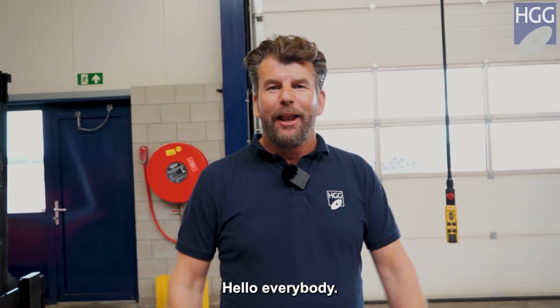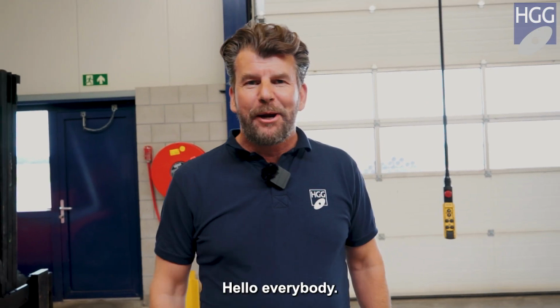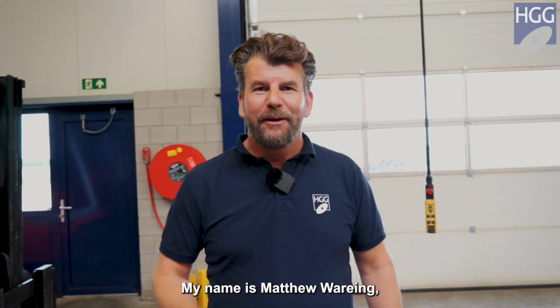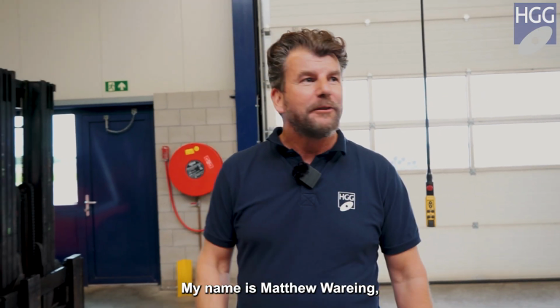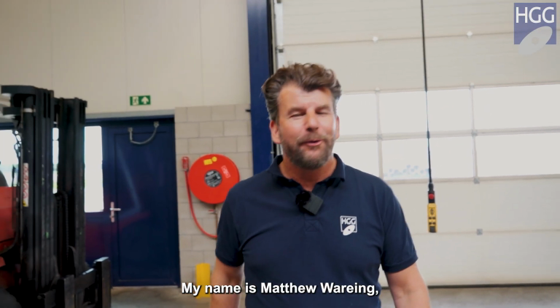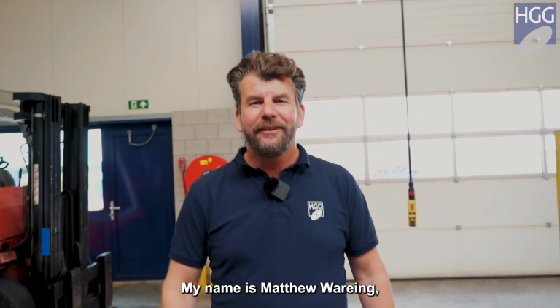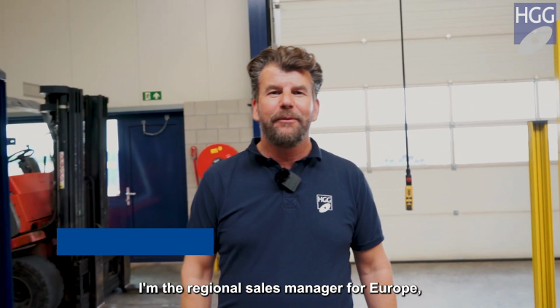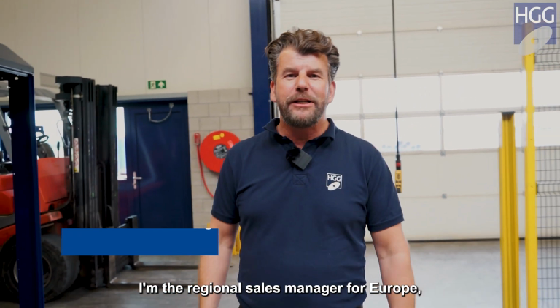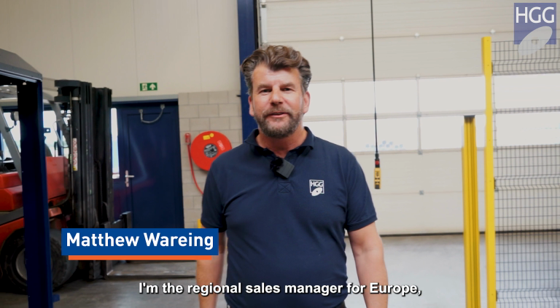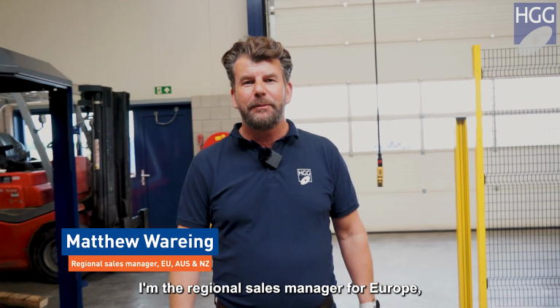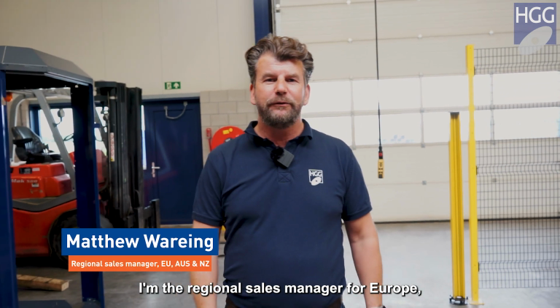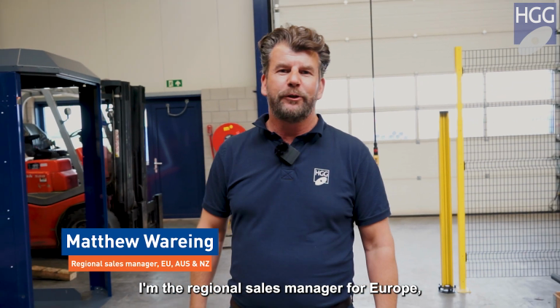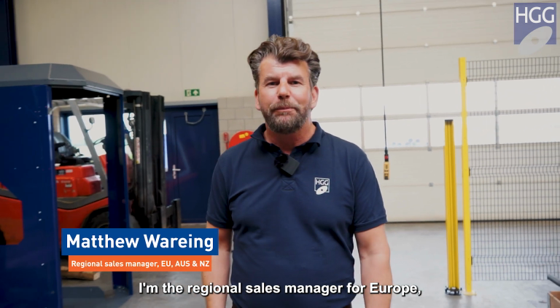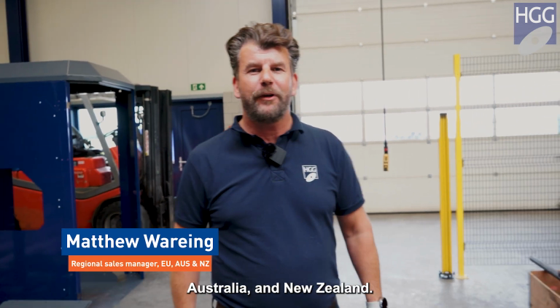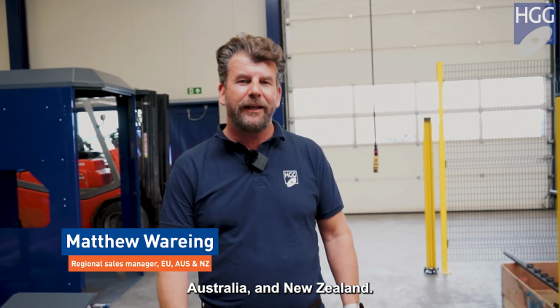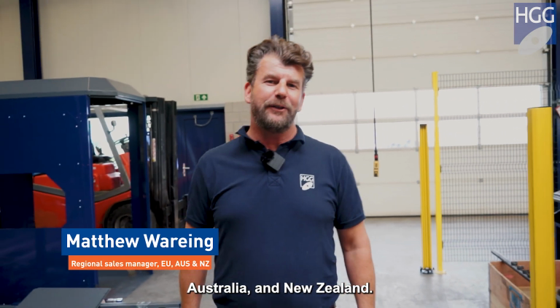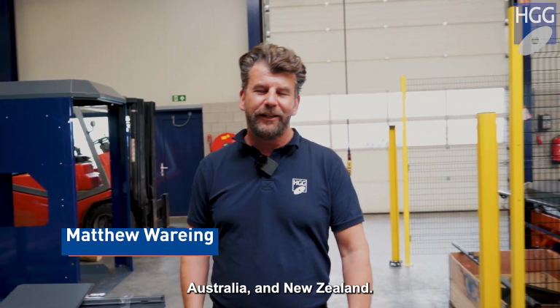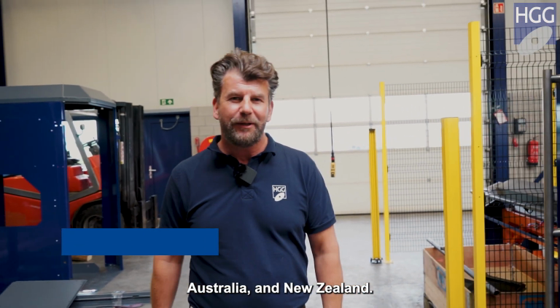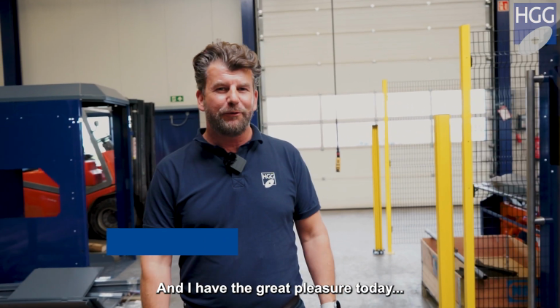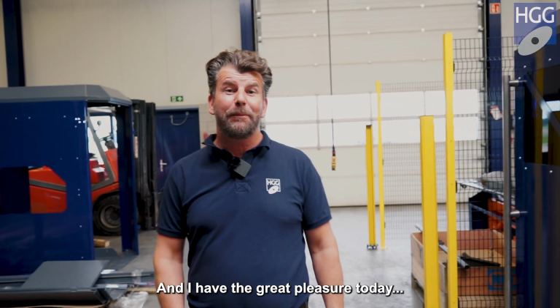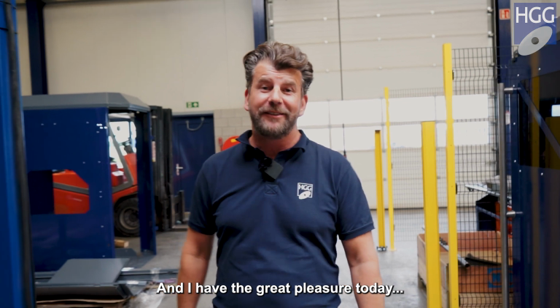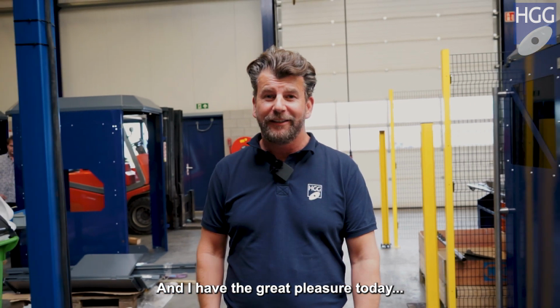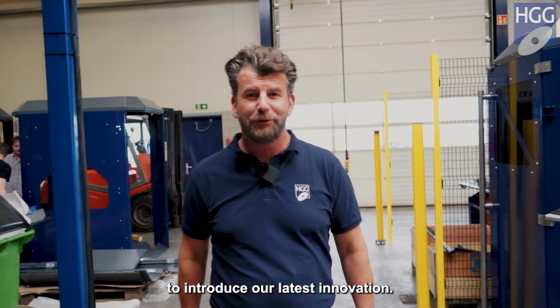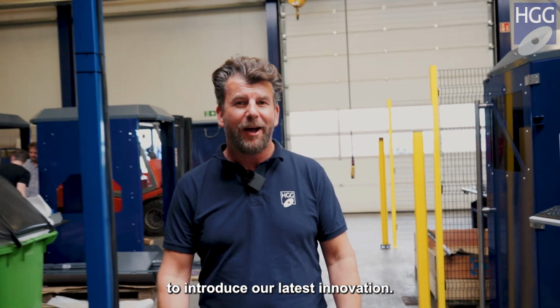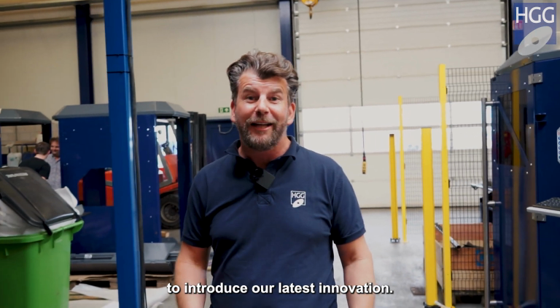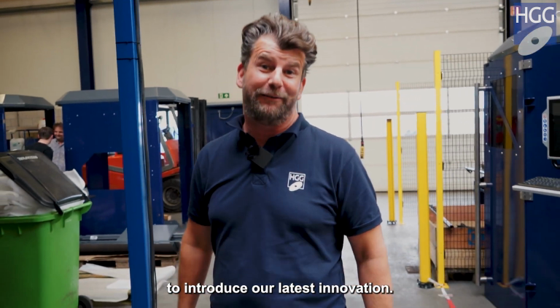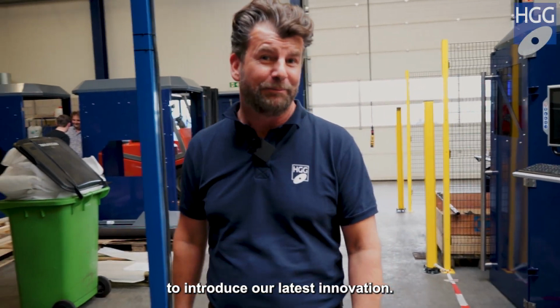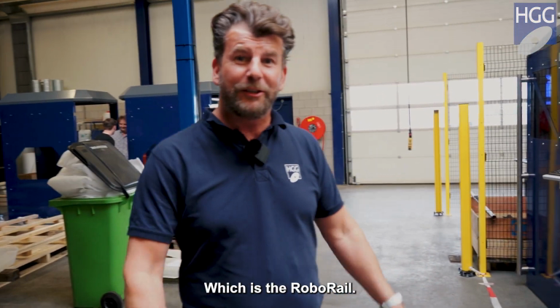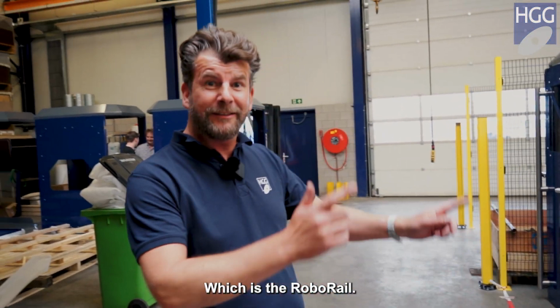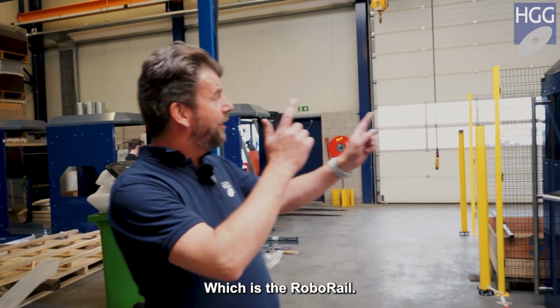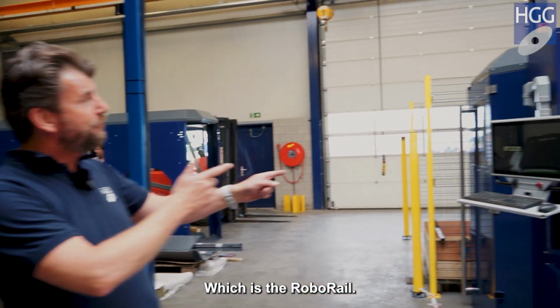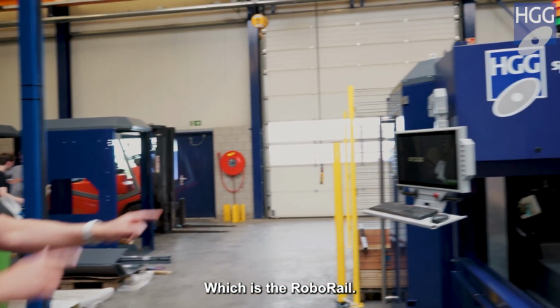Hello, everybody. My name's Matthew Waring. I'm the regional sales manager for Europe, Australia, and New Zealand. And I have the great pleasure today to introduce our latest innovation, which is the RoboRail.